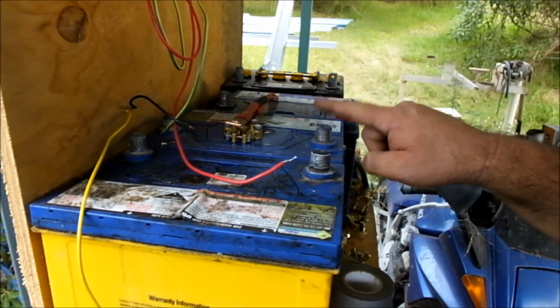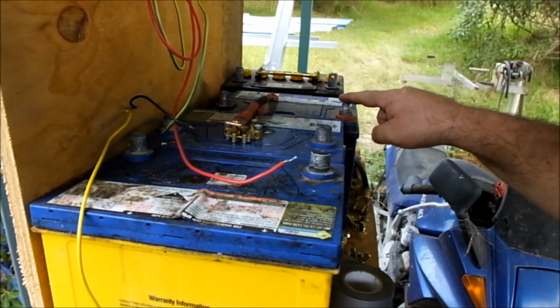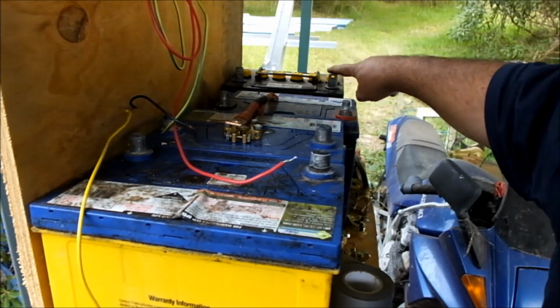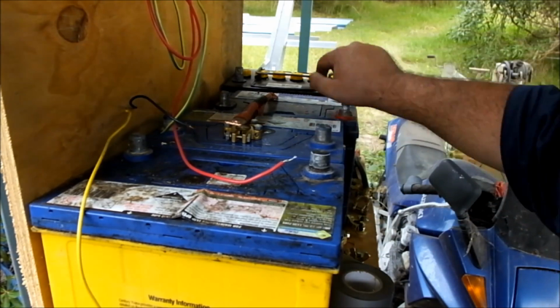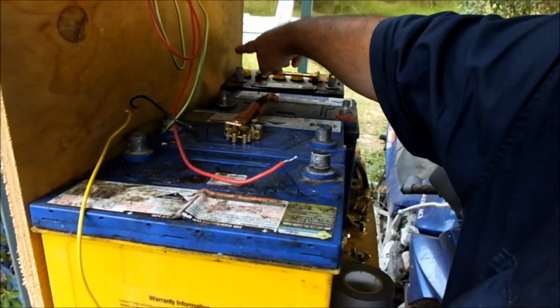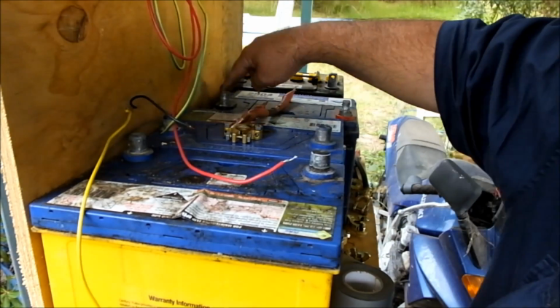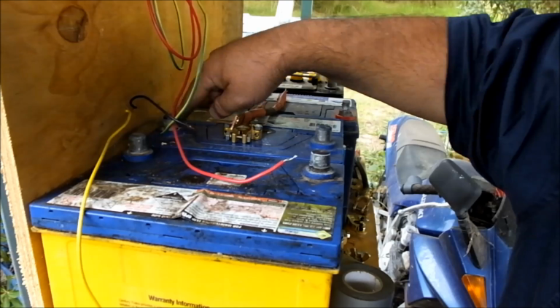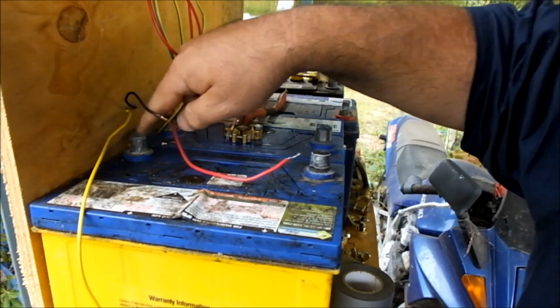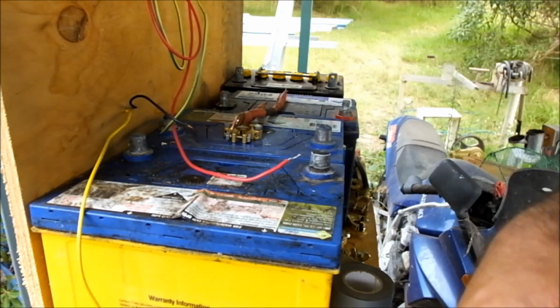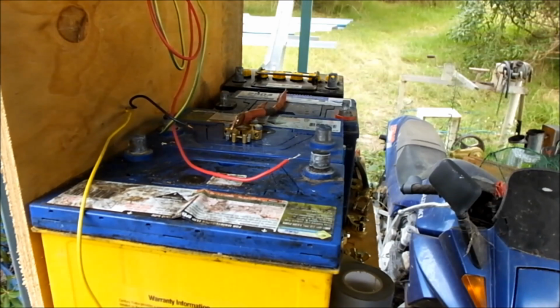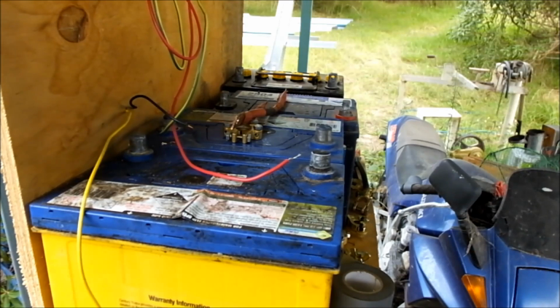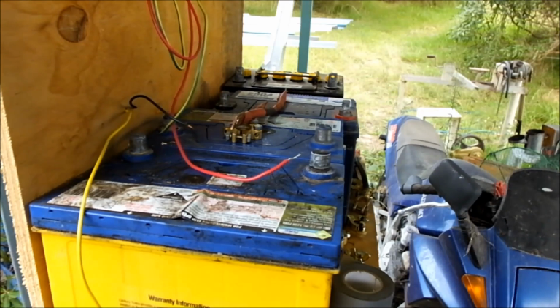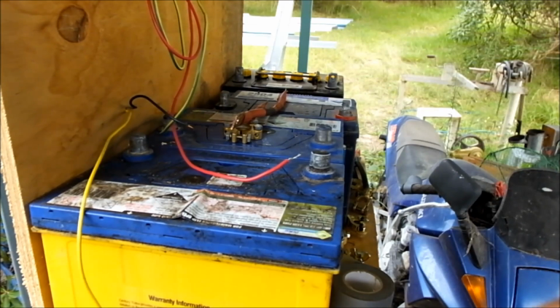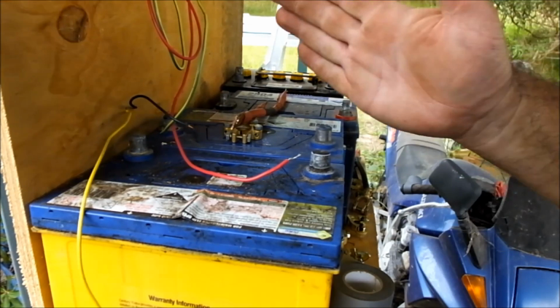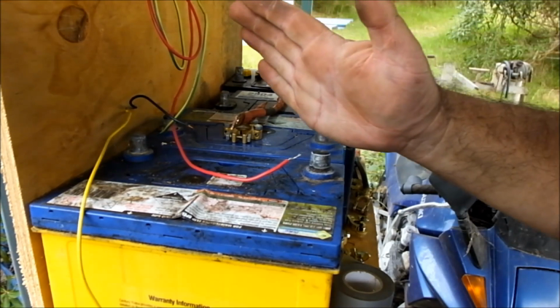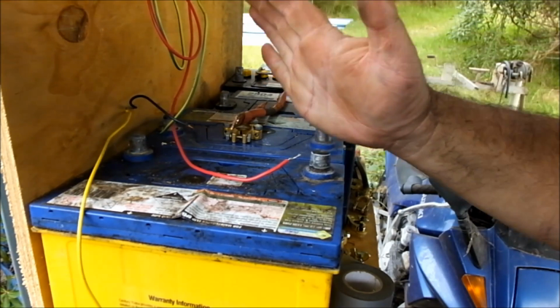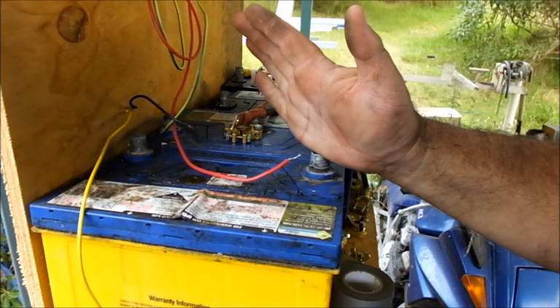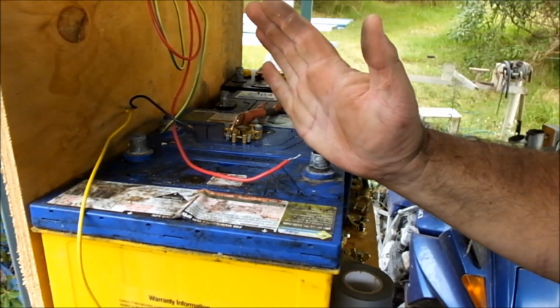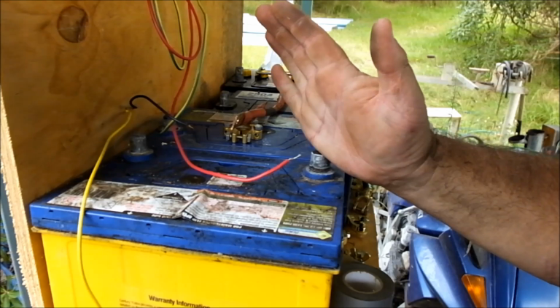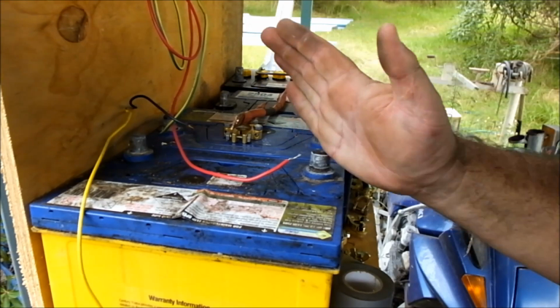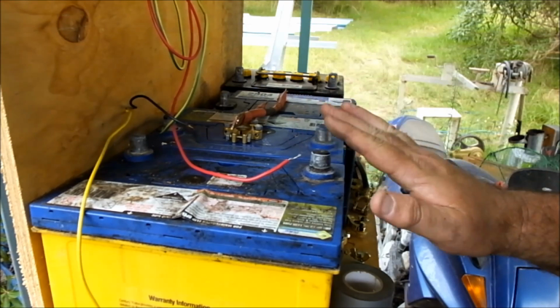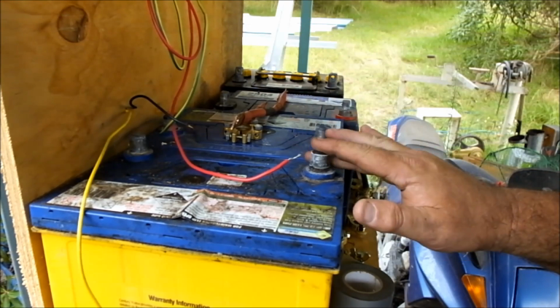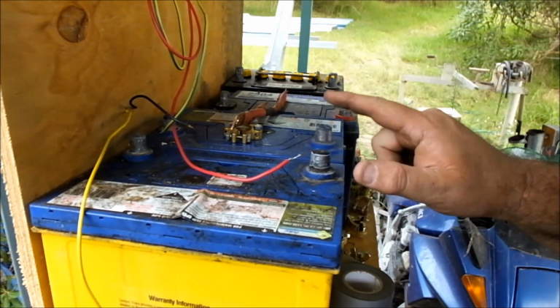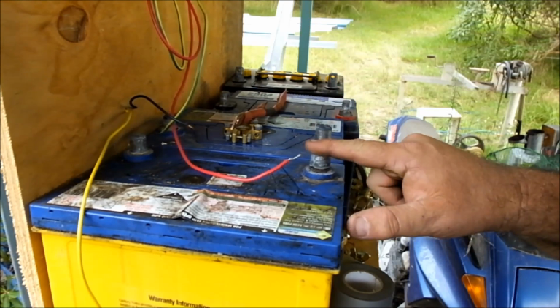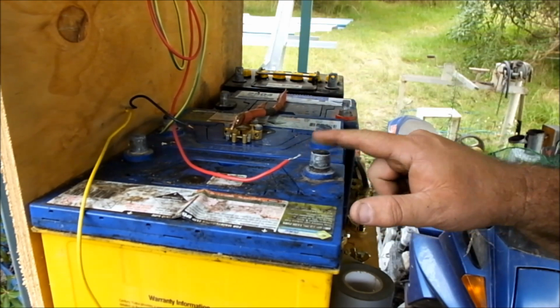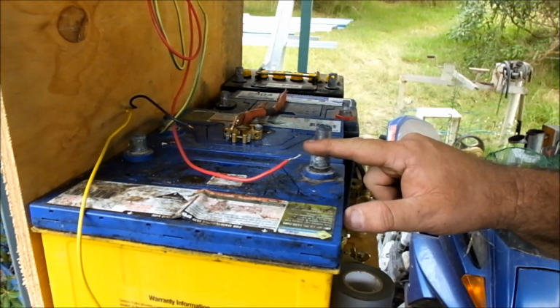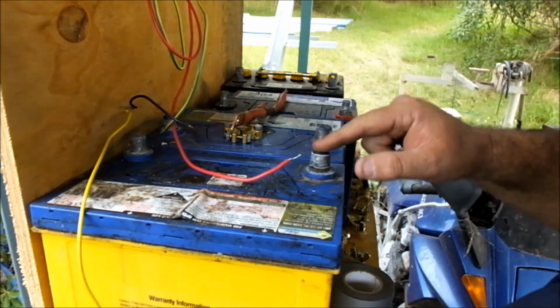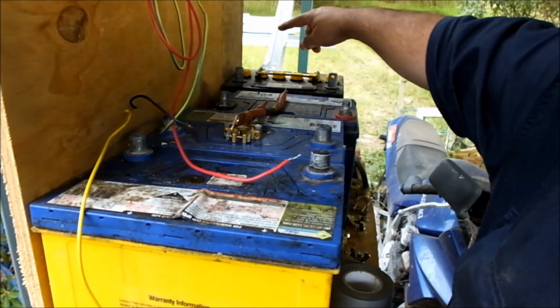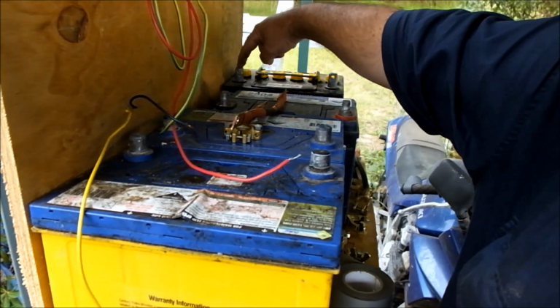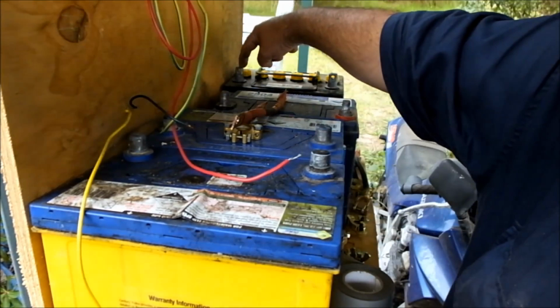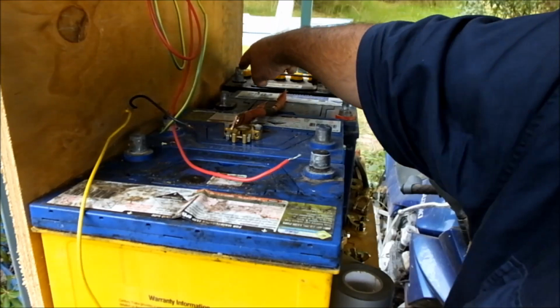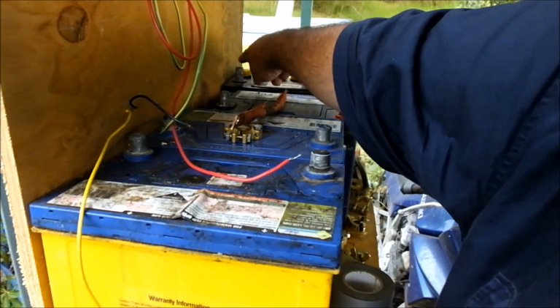Positive, positive, positive — negative all the way down this side. The positive lead to the charge controller is going to go from this one; the negative lead will go from here at the far end.